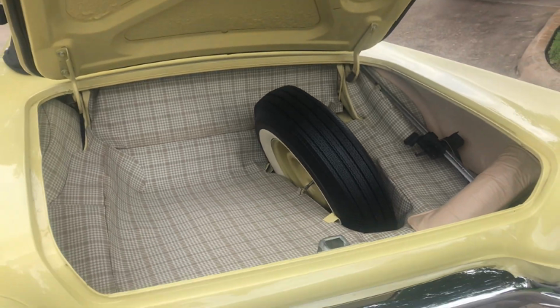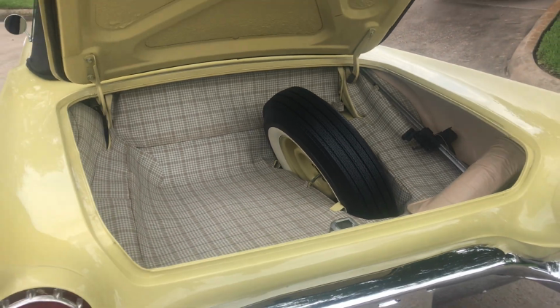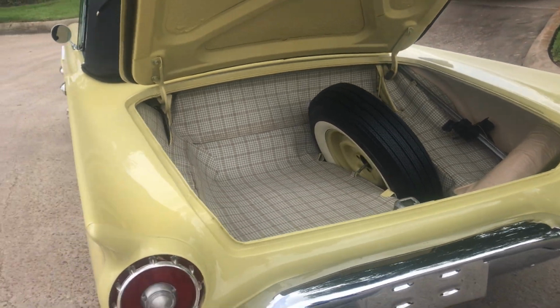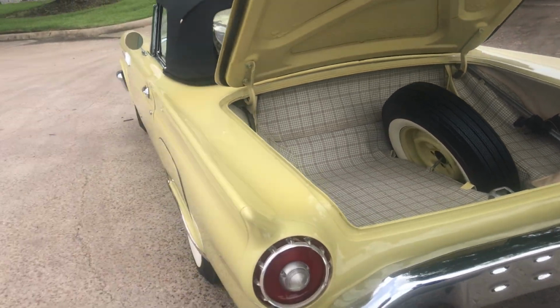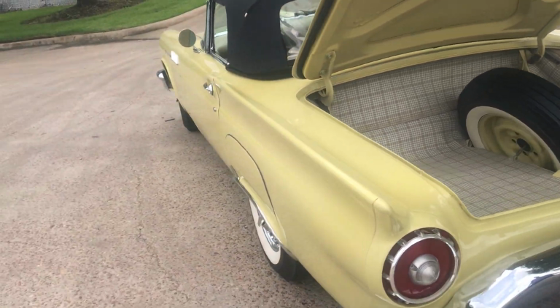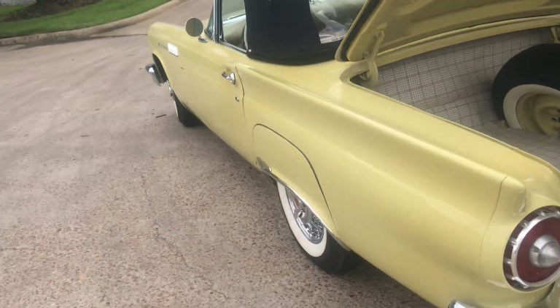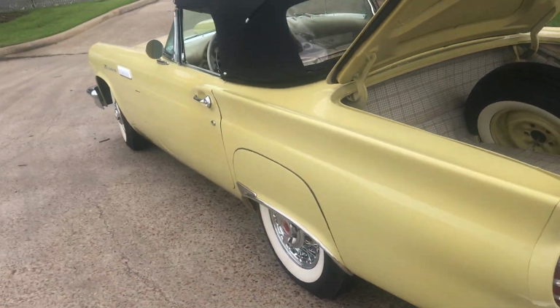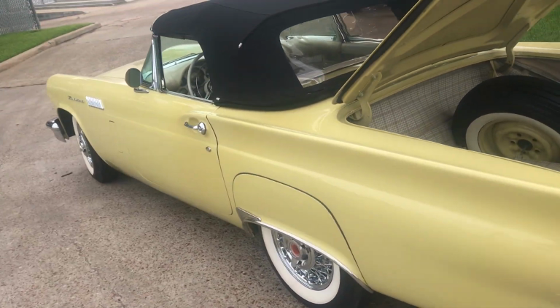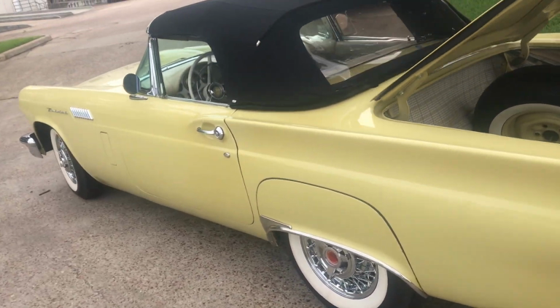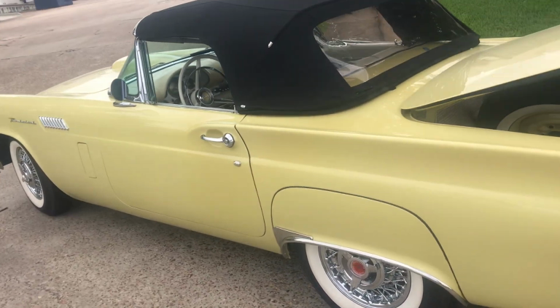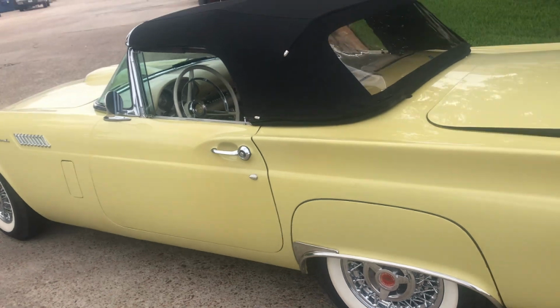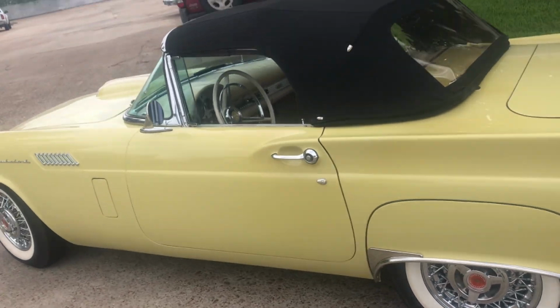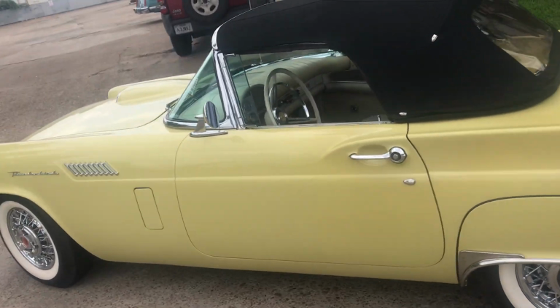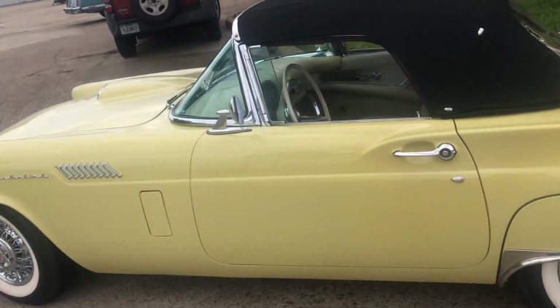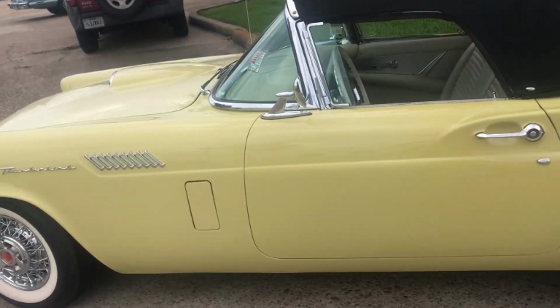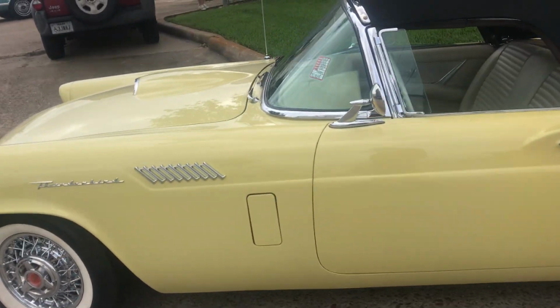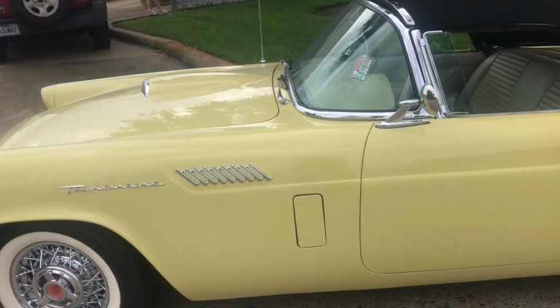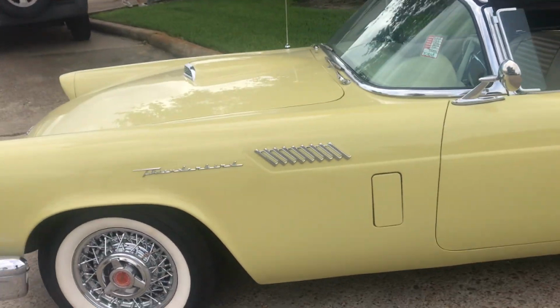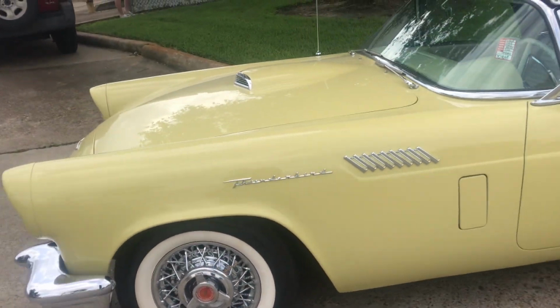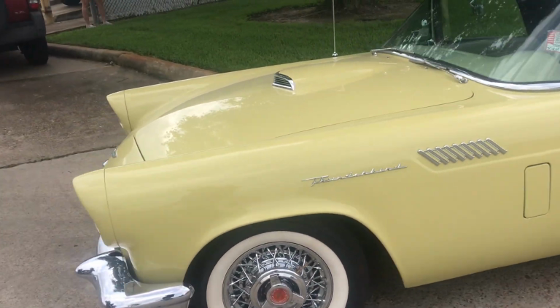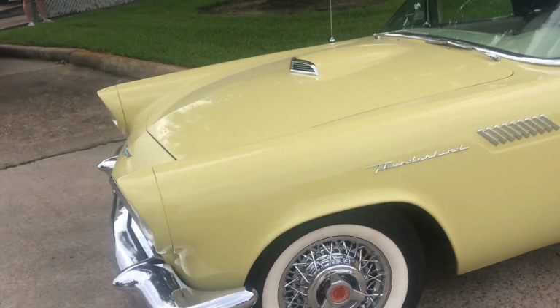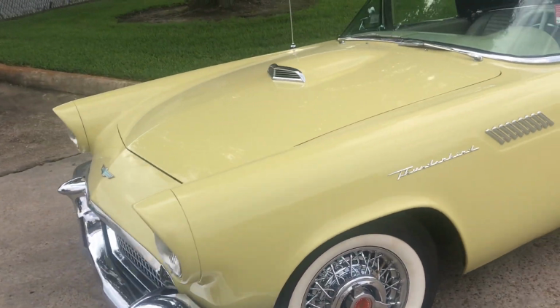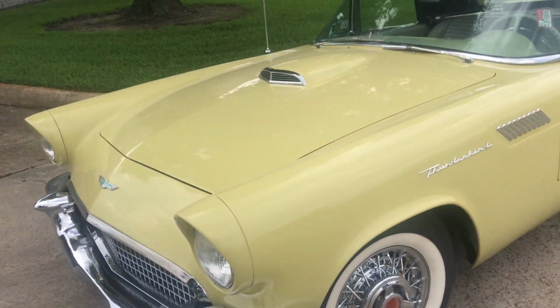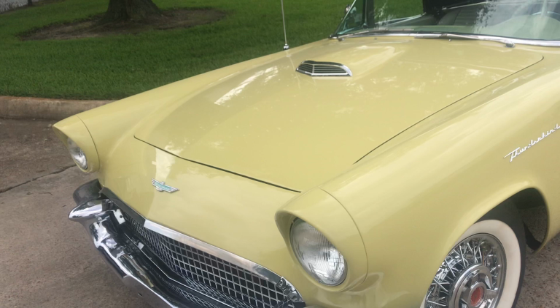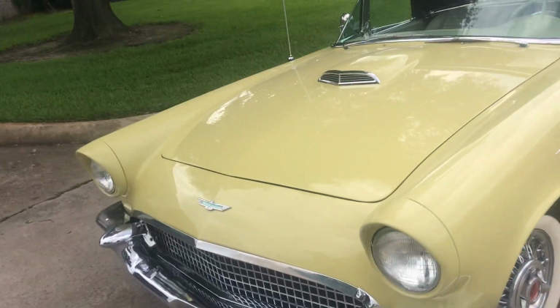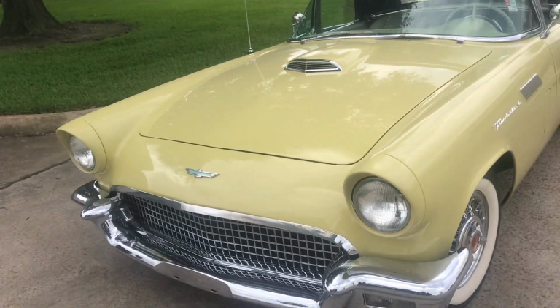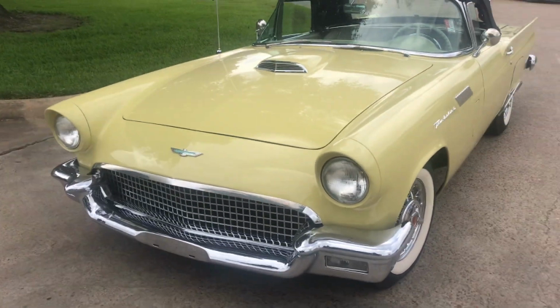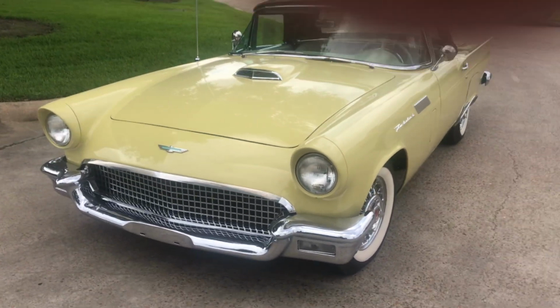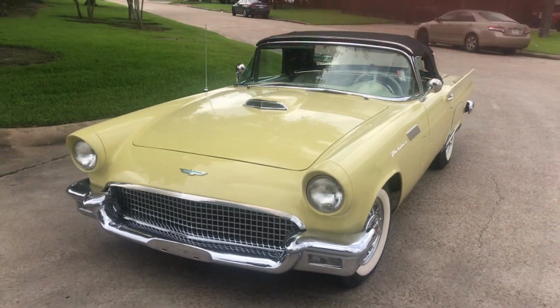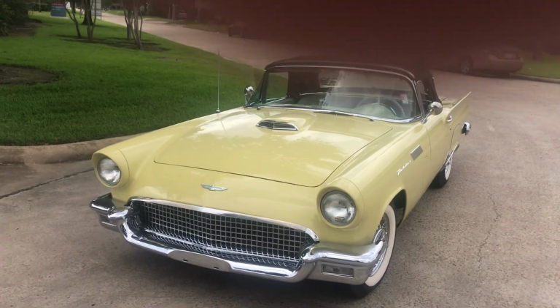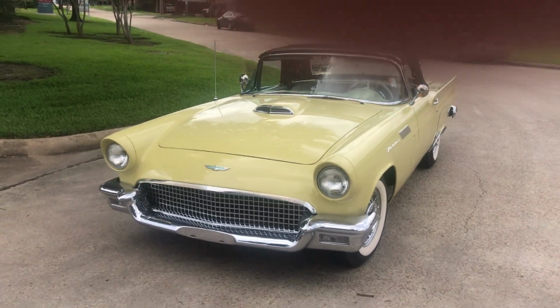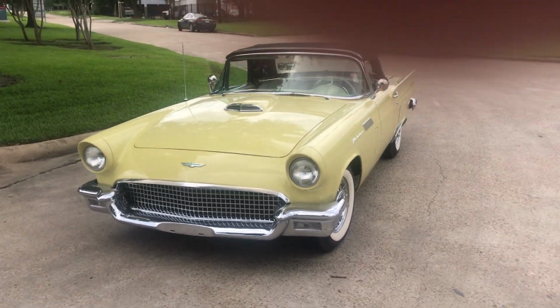The chrome is all new and beautiful, as is the paint, and the body lines are fantastic. You can't beat this '57 Thunderbird — one of the most desirable and iconic classics ever made.